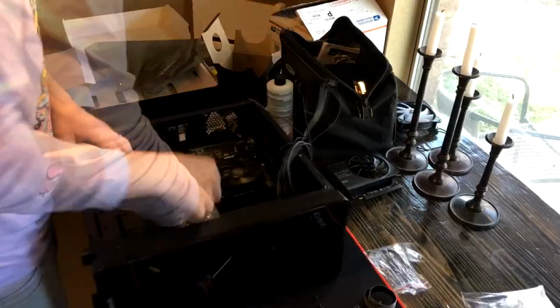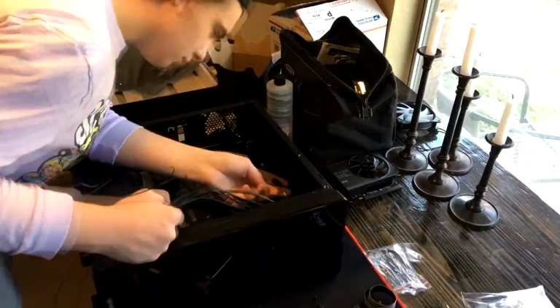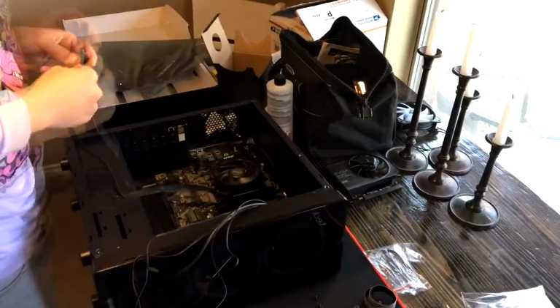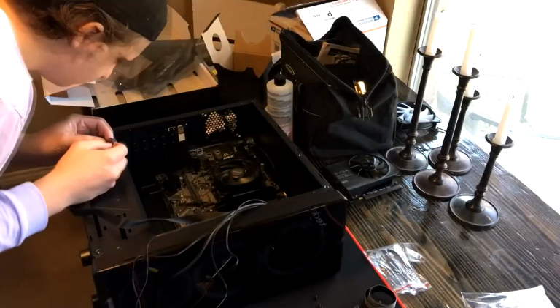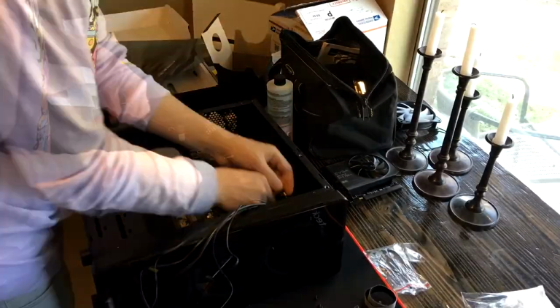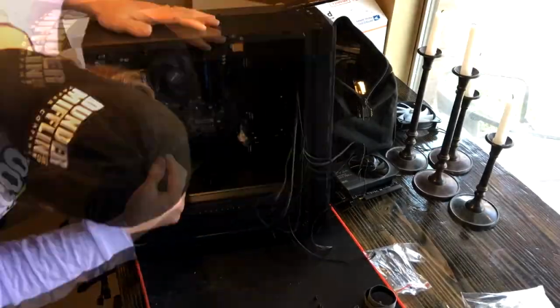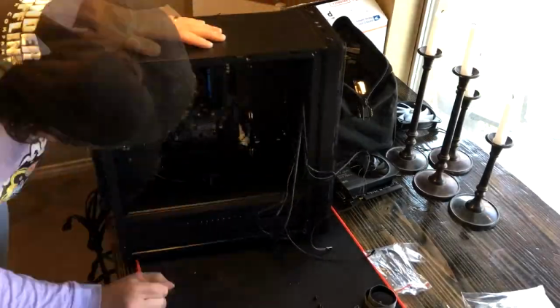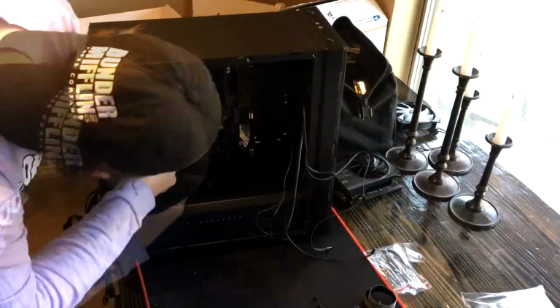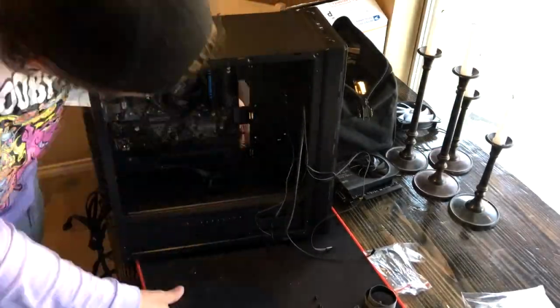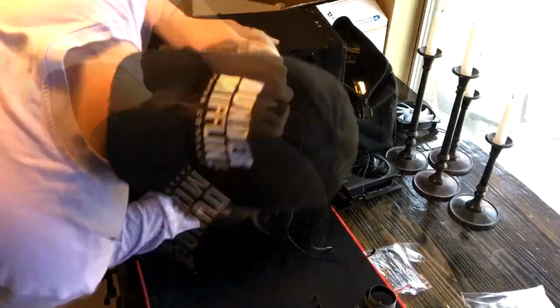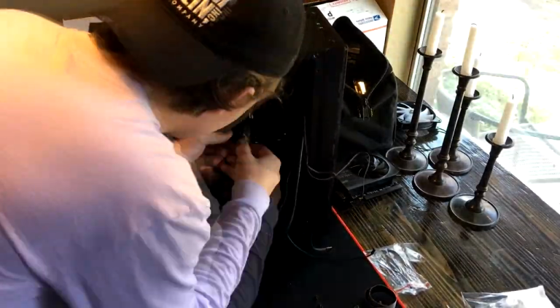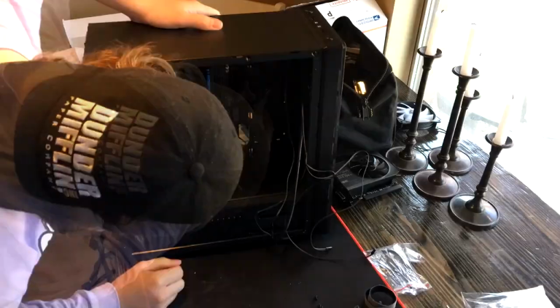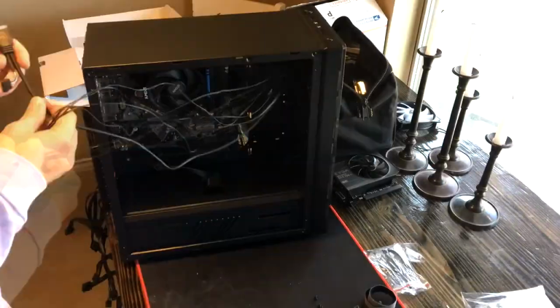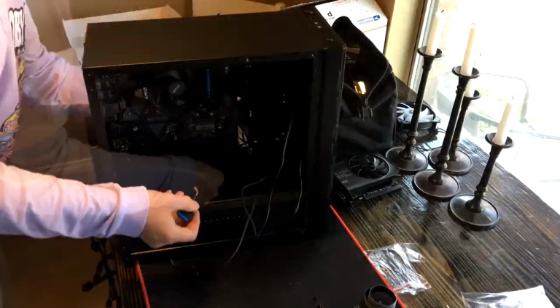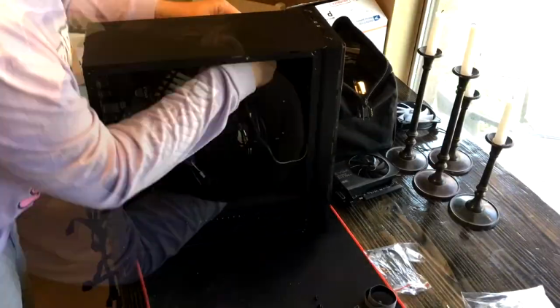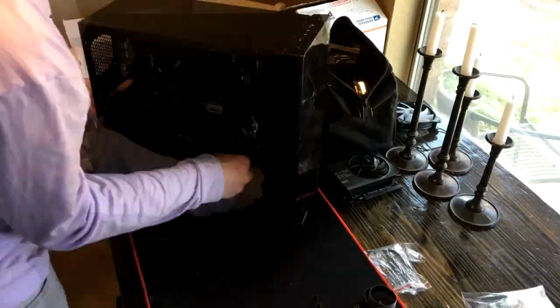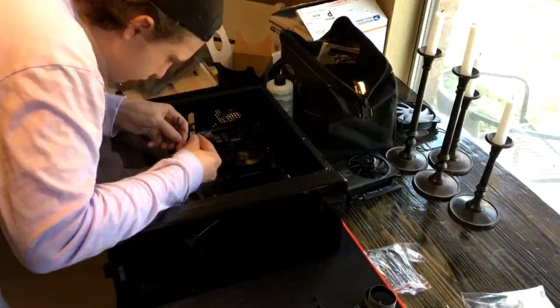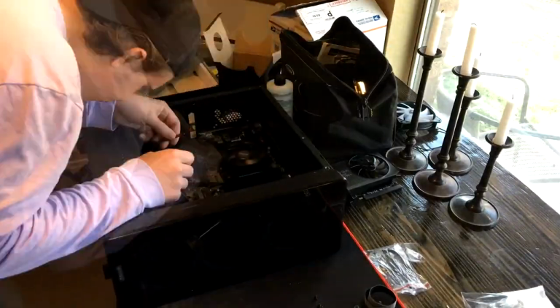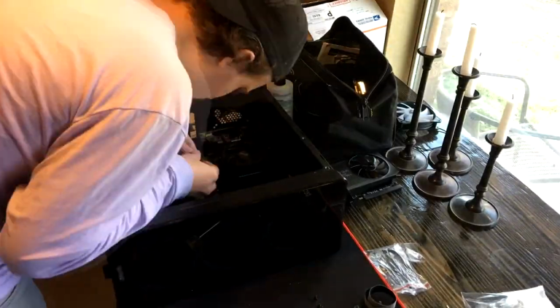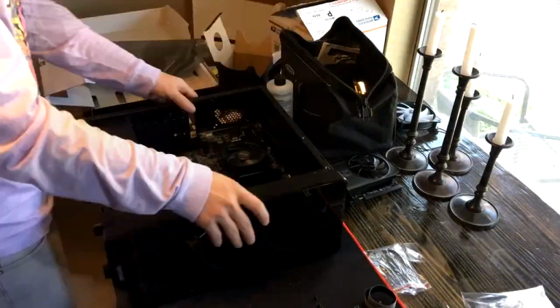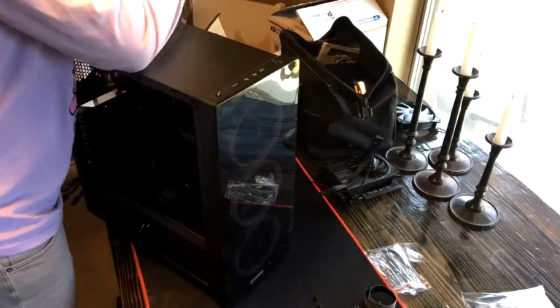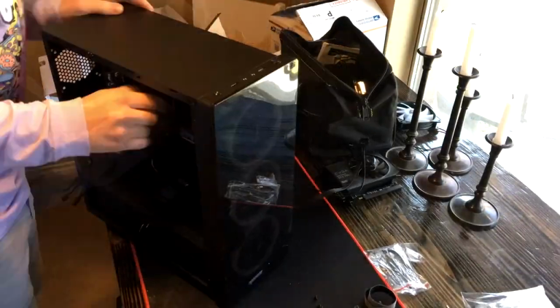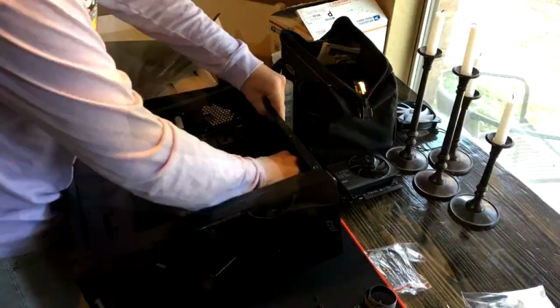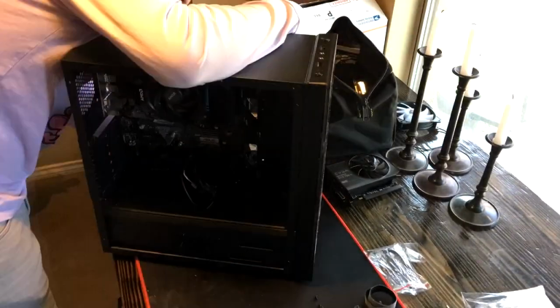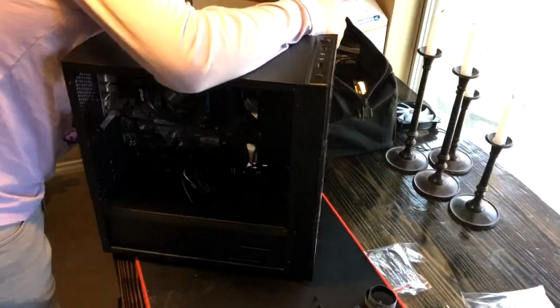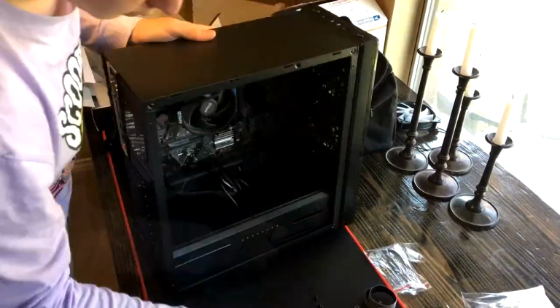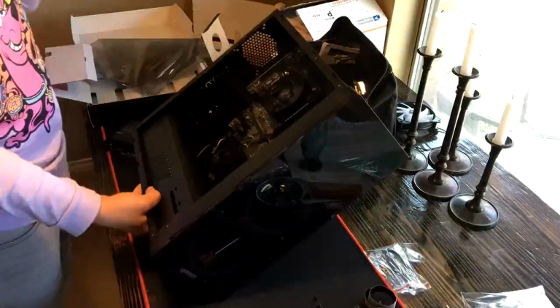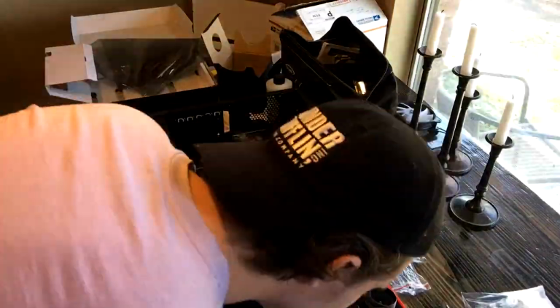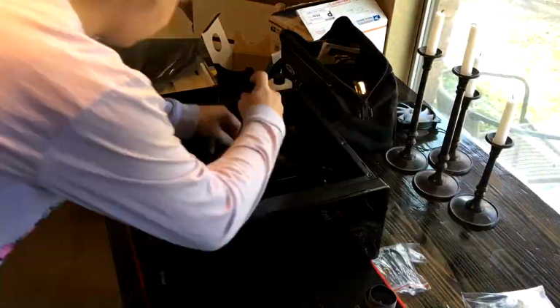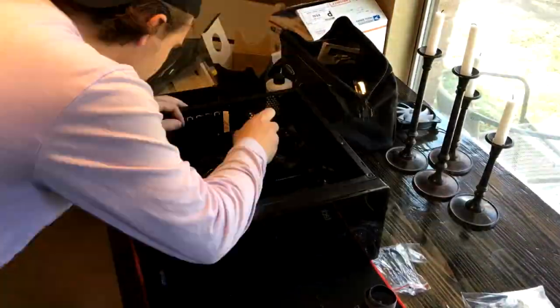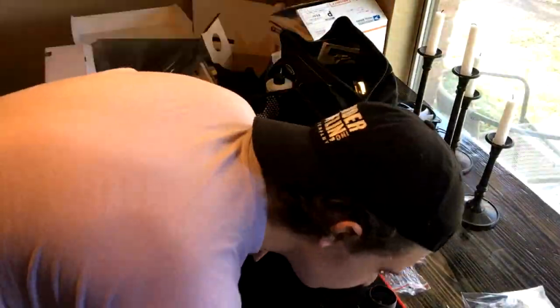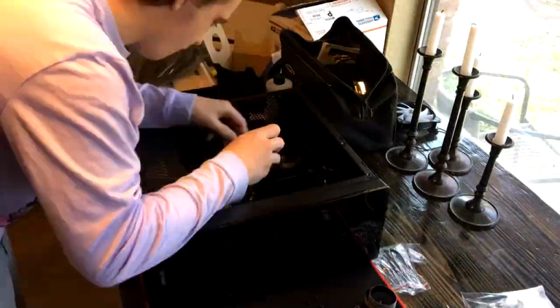If you're interested in any of these parts, I will have a full Amazon list down in the description with equivalent parts, because sometimes it's hard to find the exact parts I found on Facebook Marketplace on Amazon.